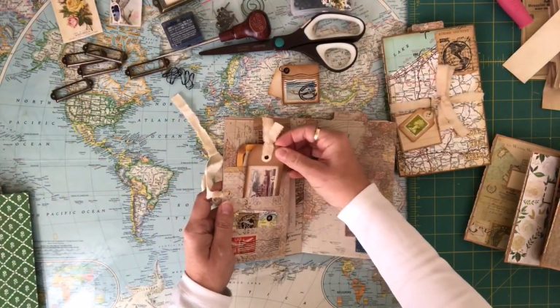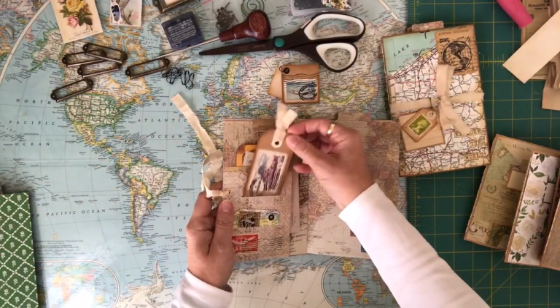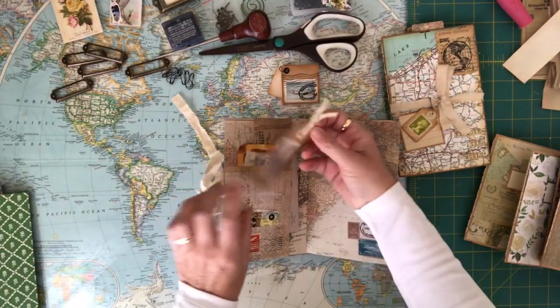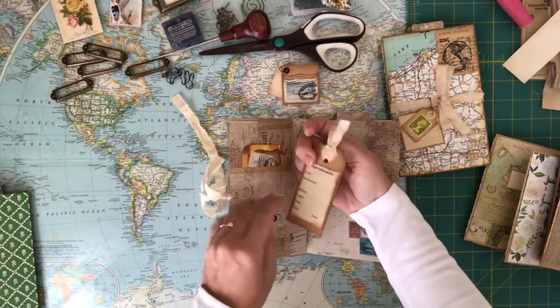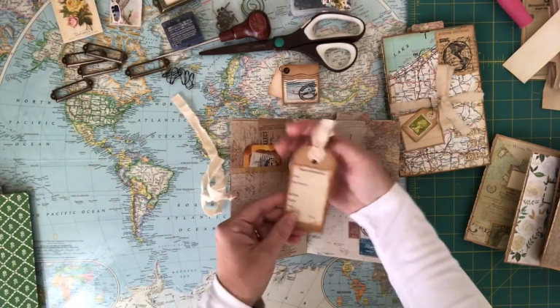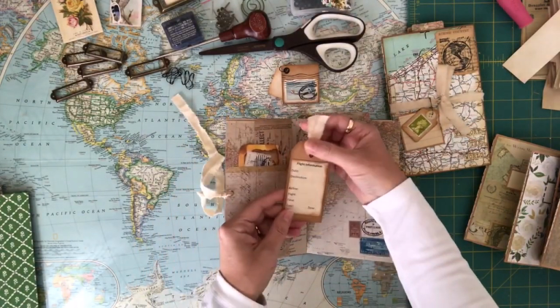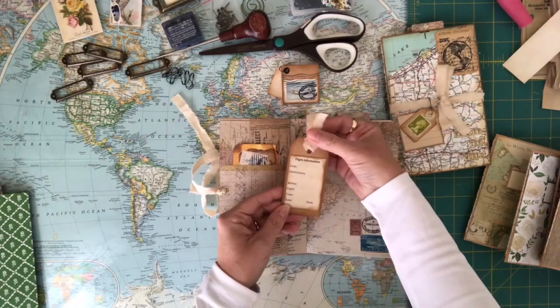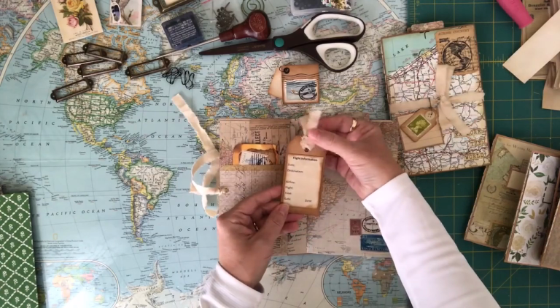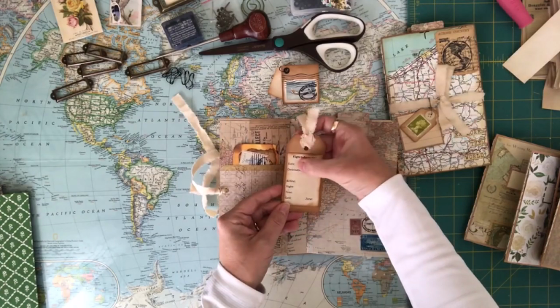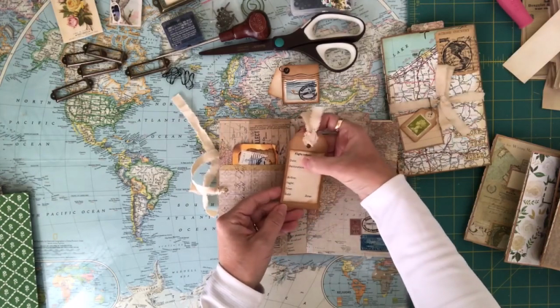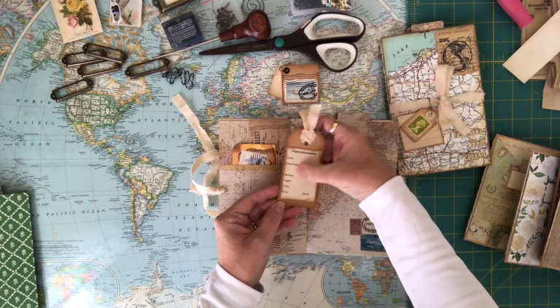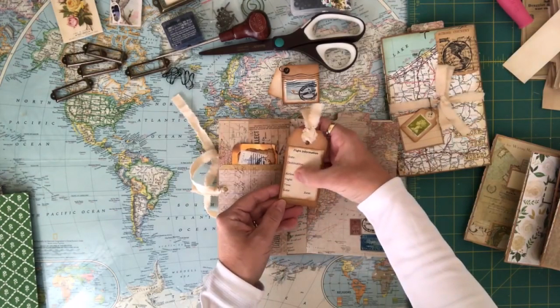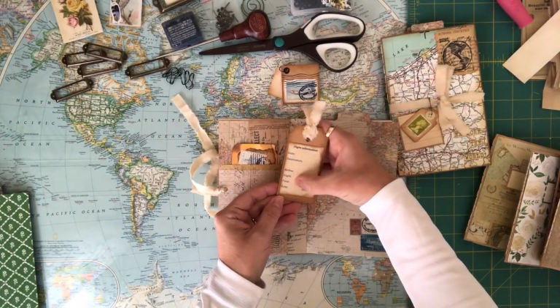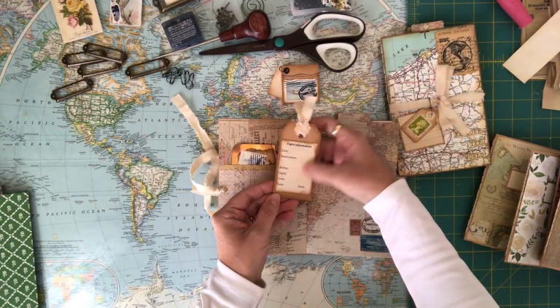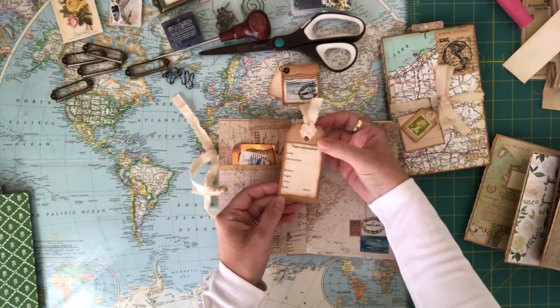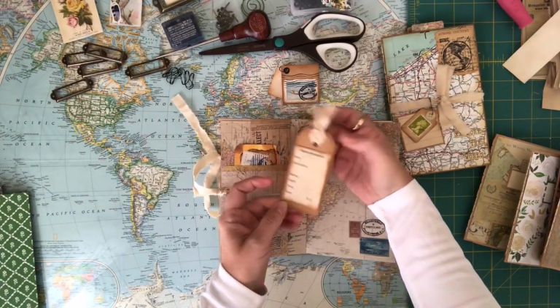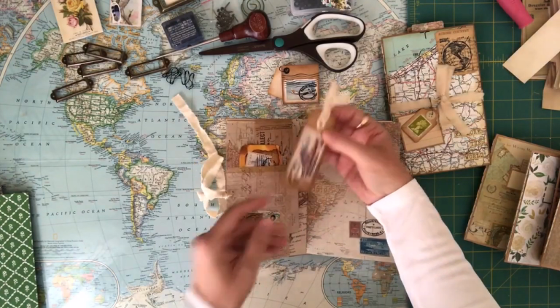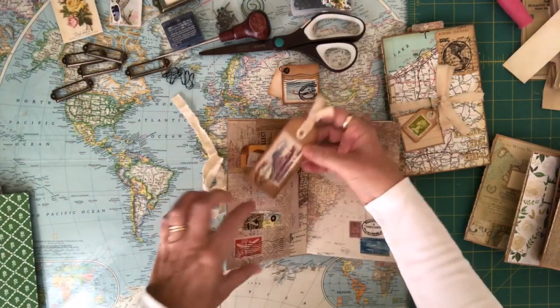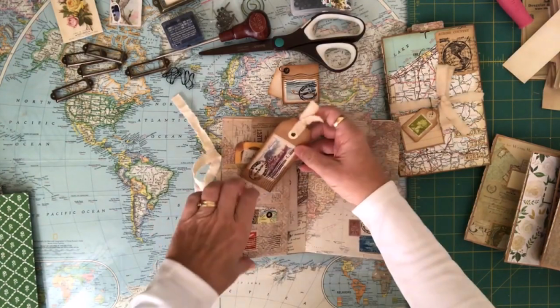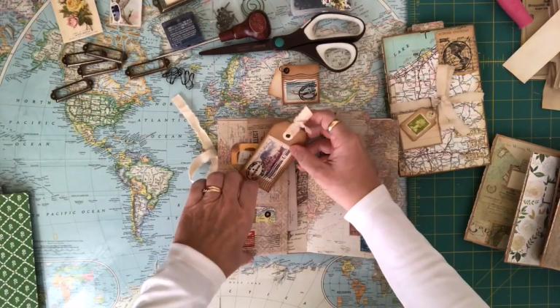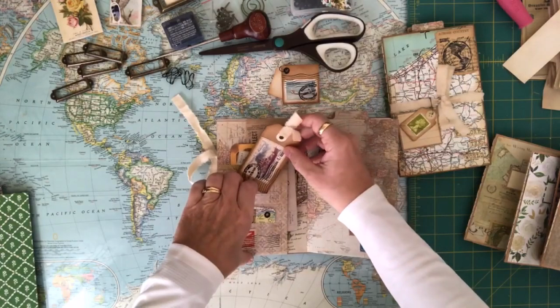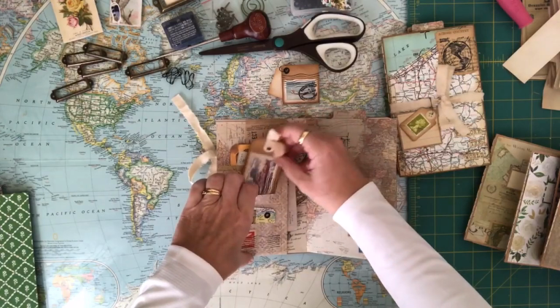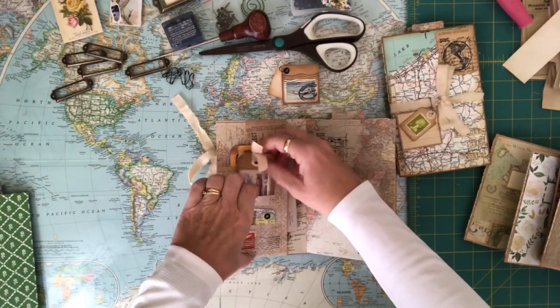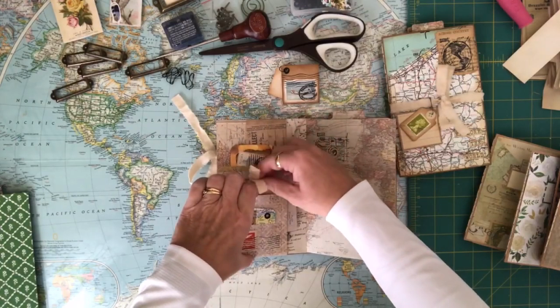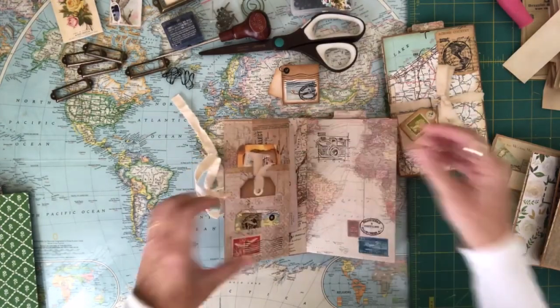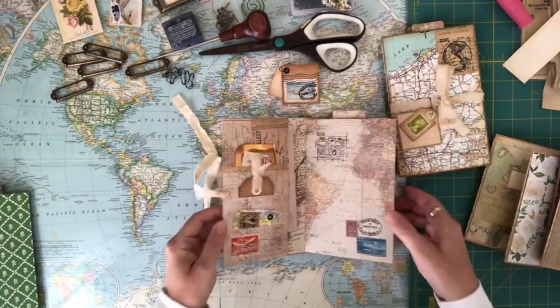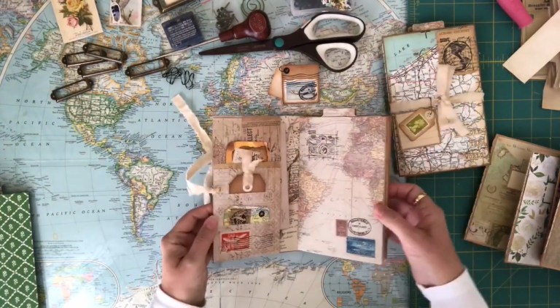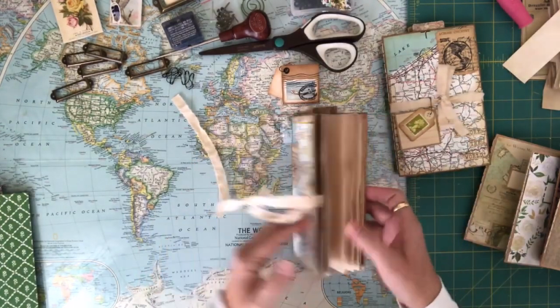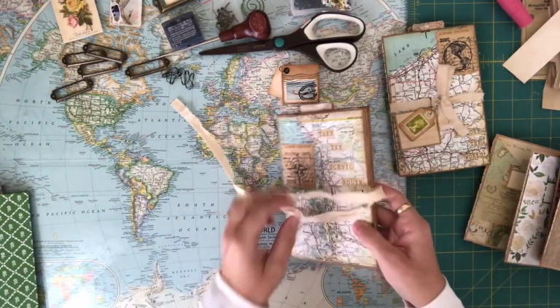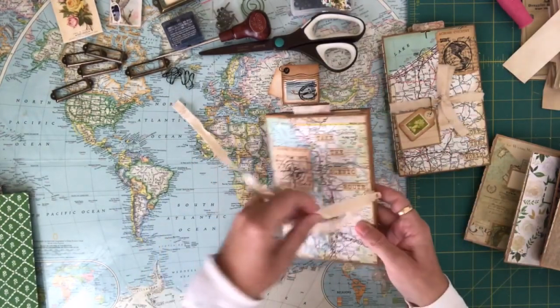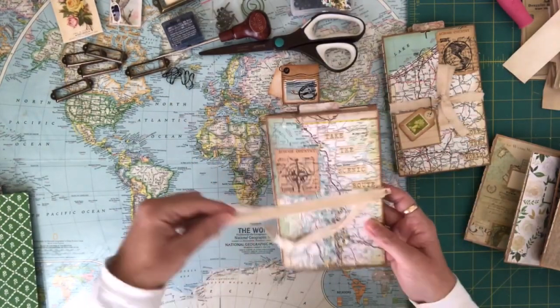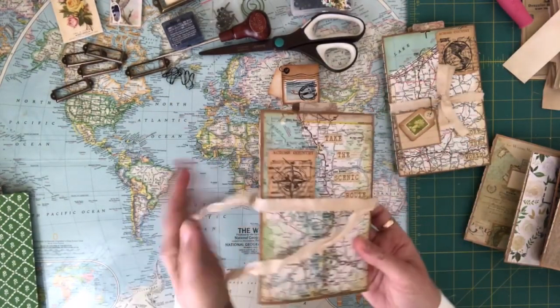This particular card on the back has flight information — your date, your destination, airline, flight, time, gate, and zone. So you can write that on that little card and then just tuck it back in there as well. So that's the first one.